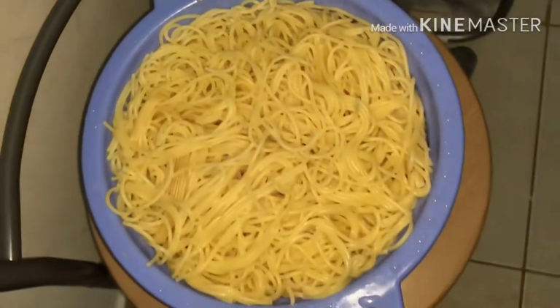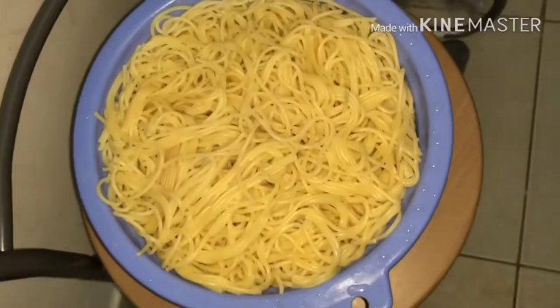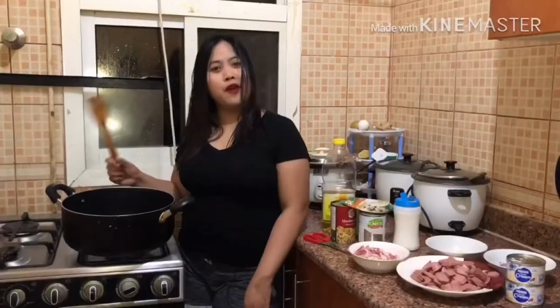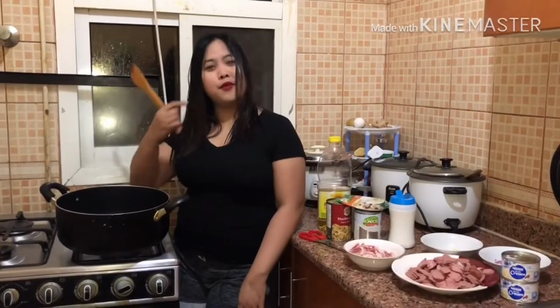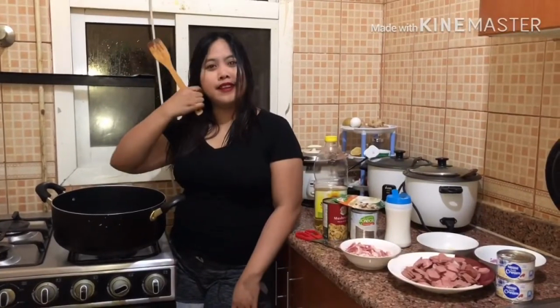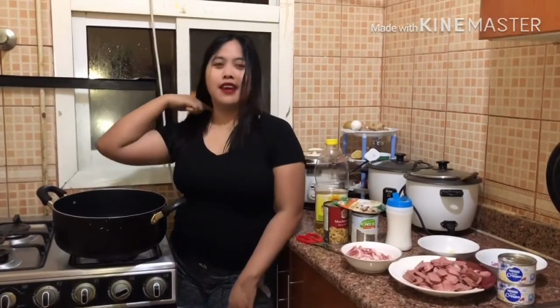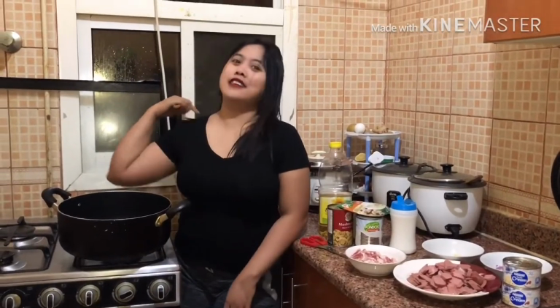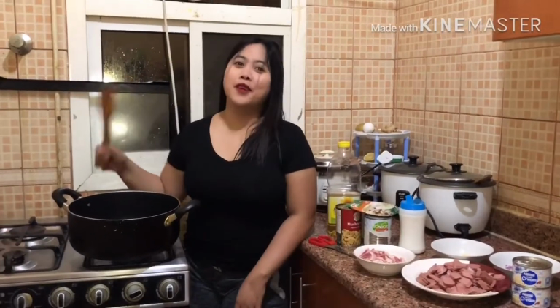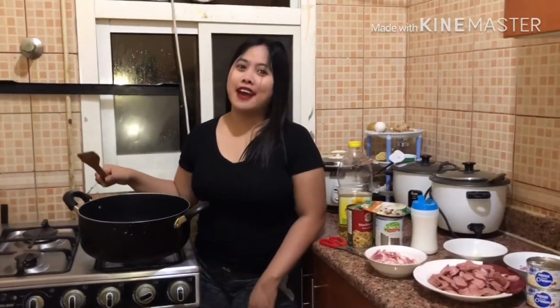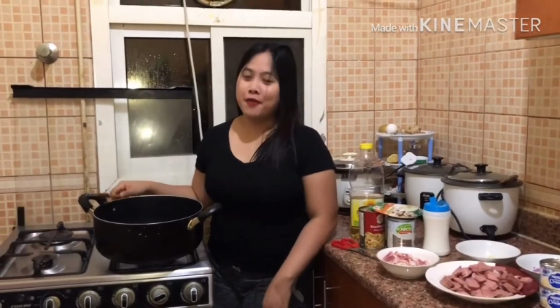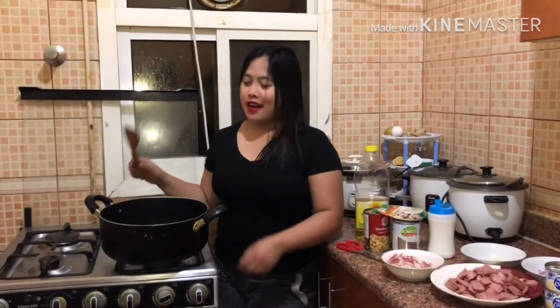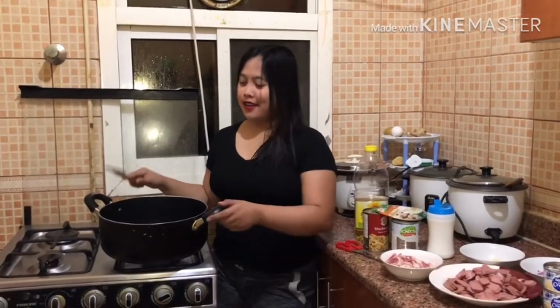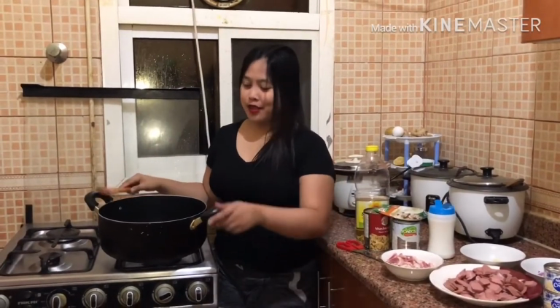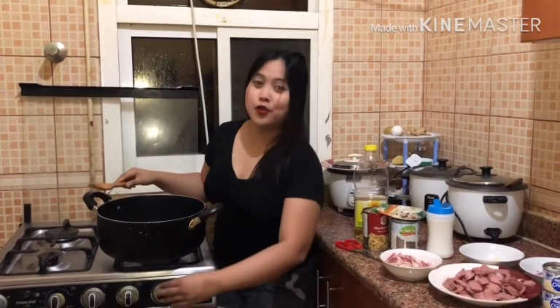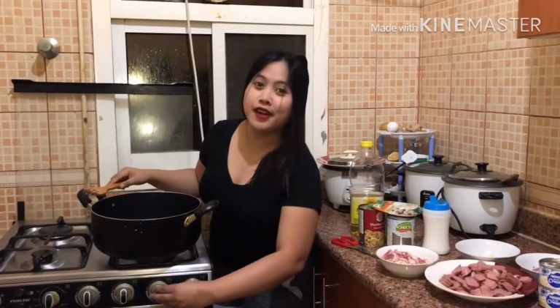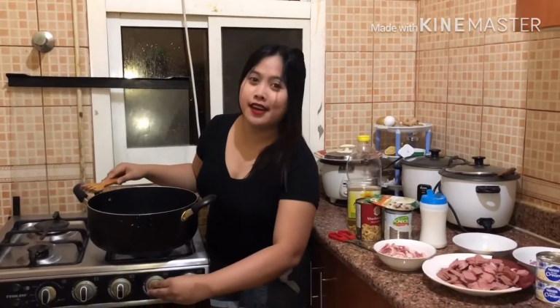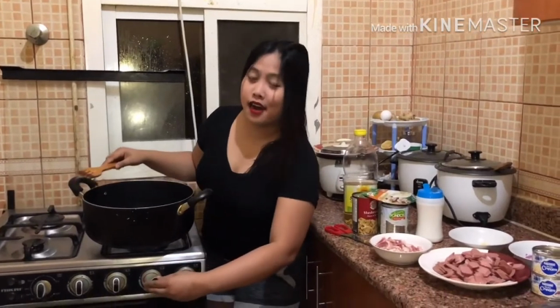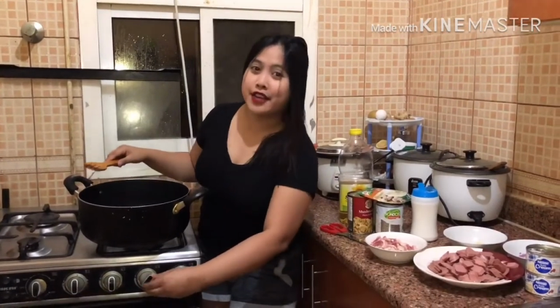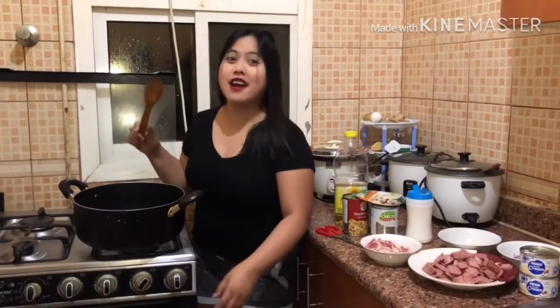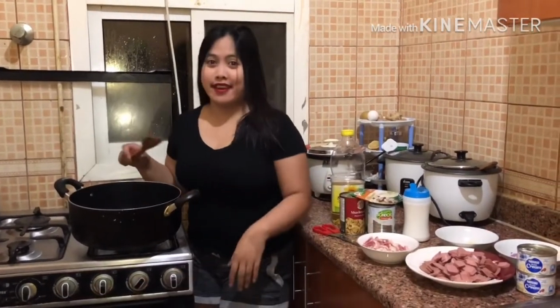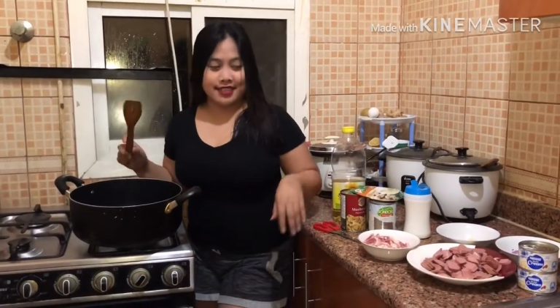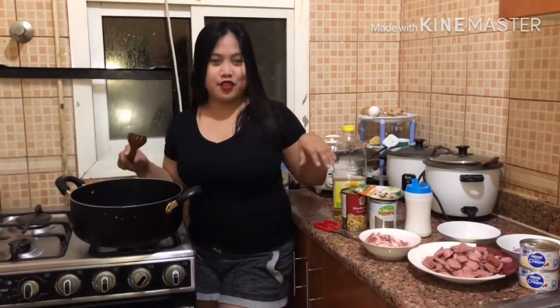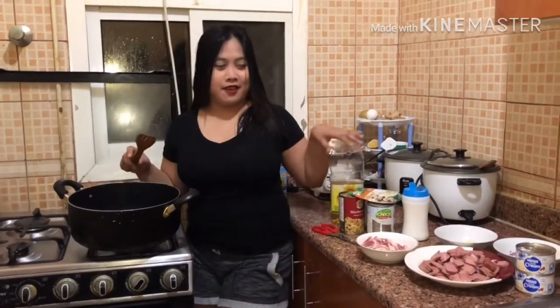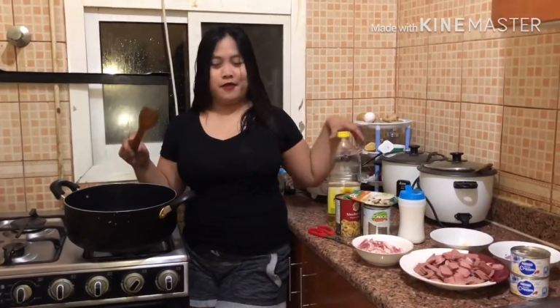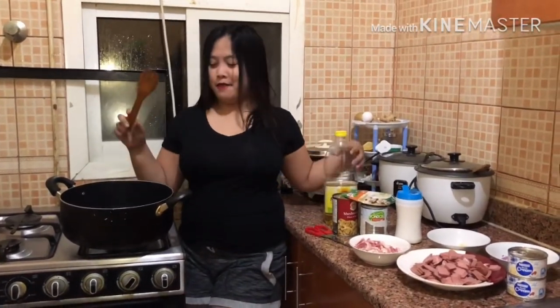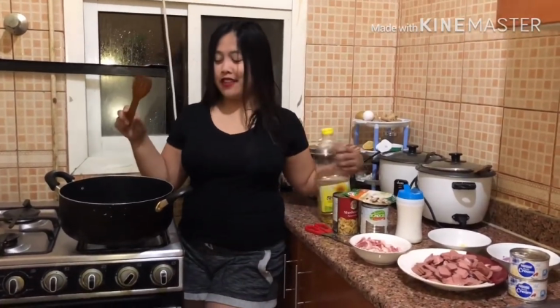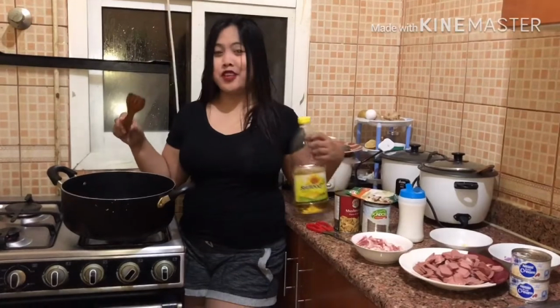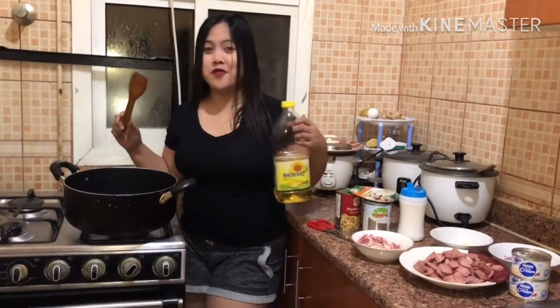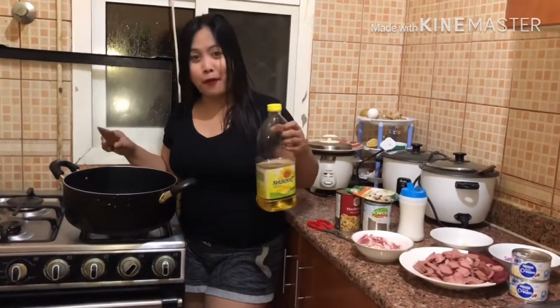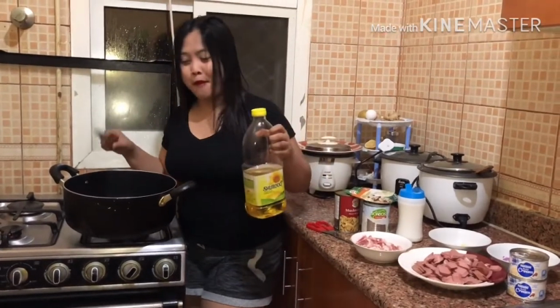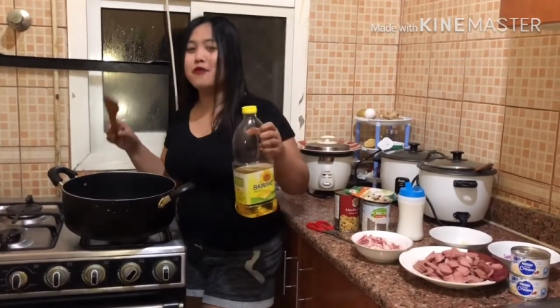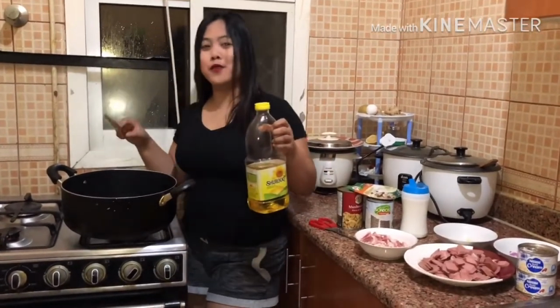Hello everyone. It's cooking time. Magluluto ako ng carbonara de sardia. Papakita ko sa inyo yung tip ko paano magluto.